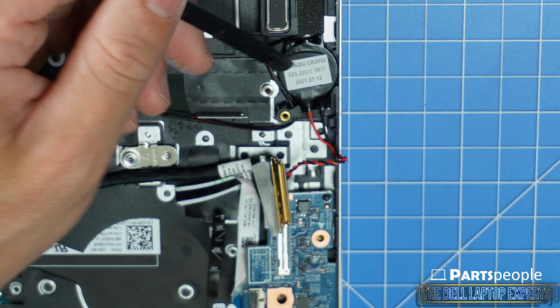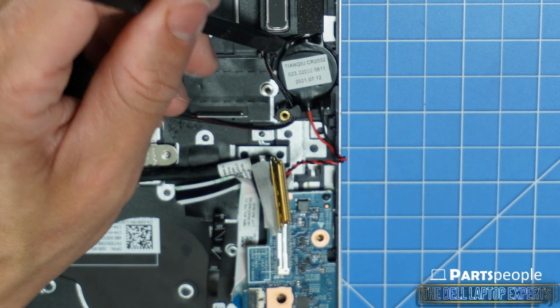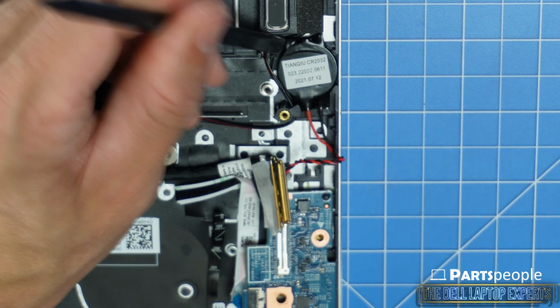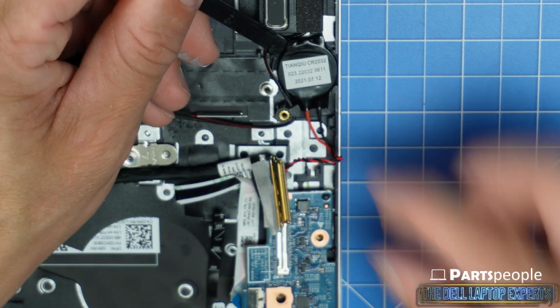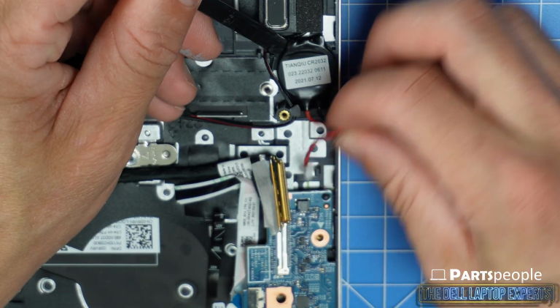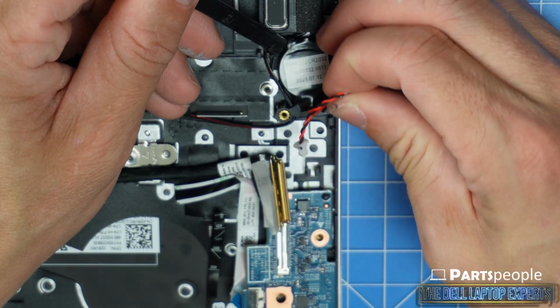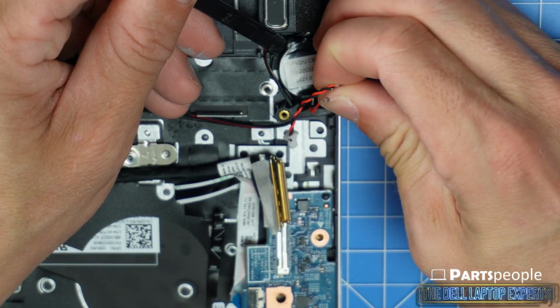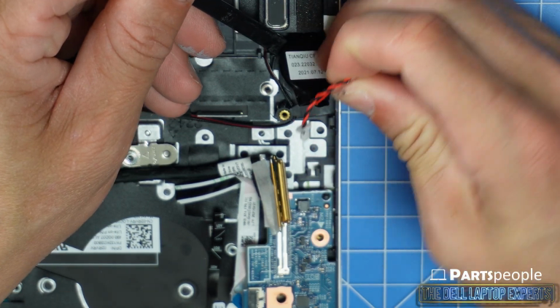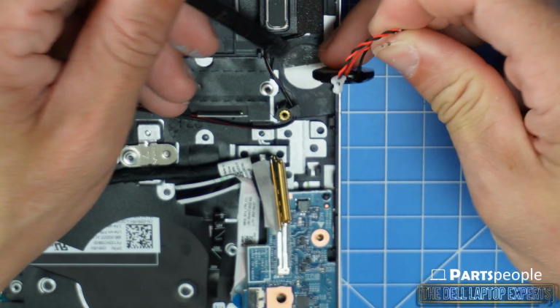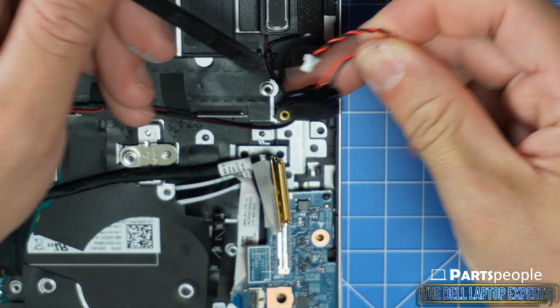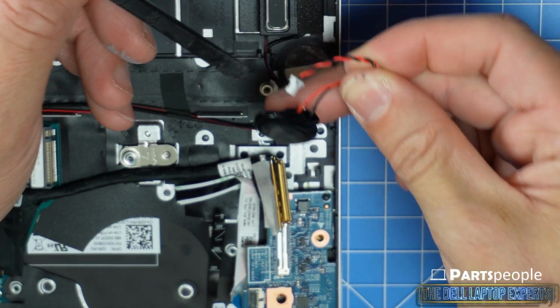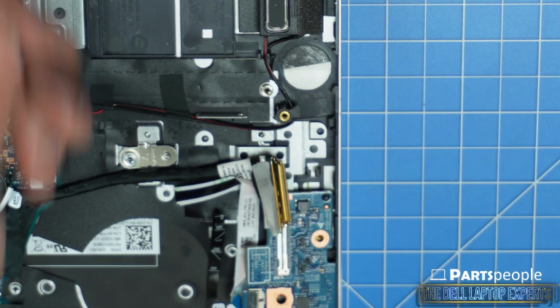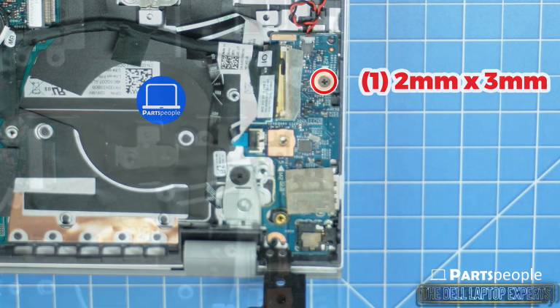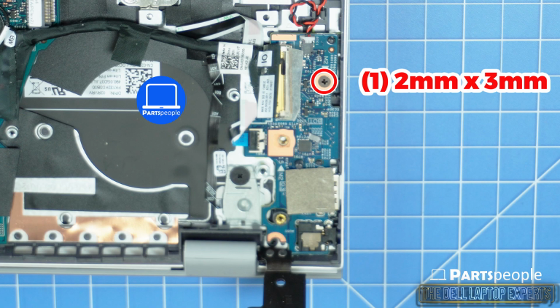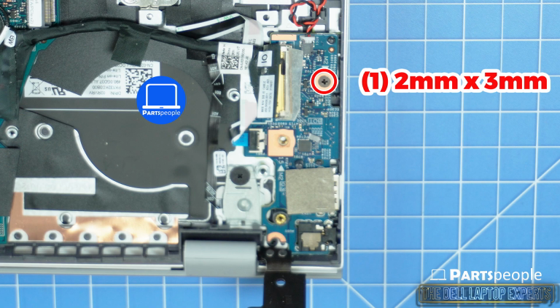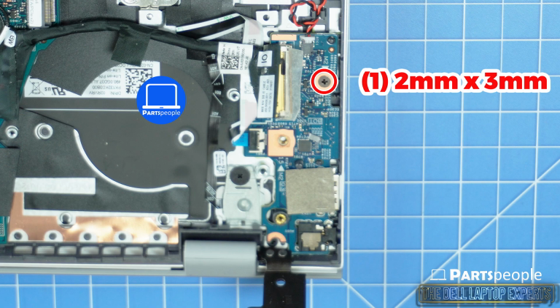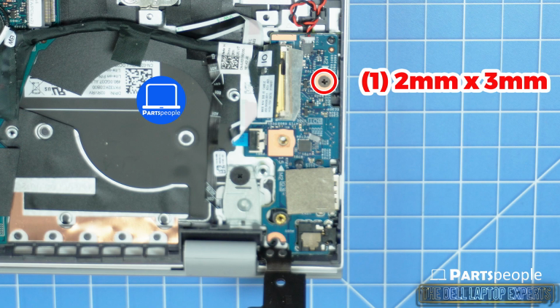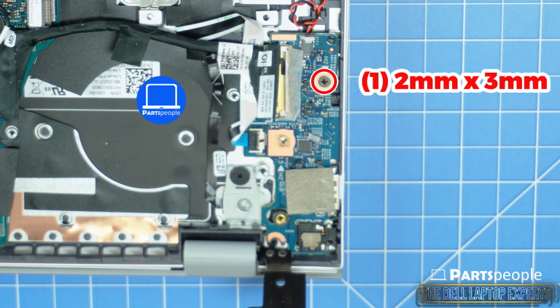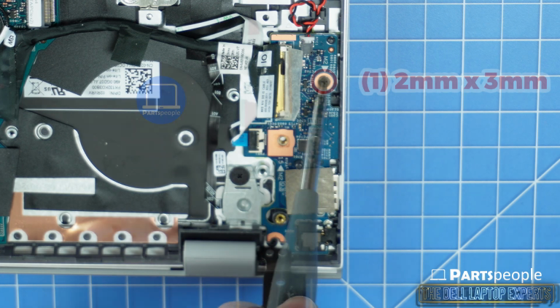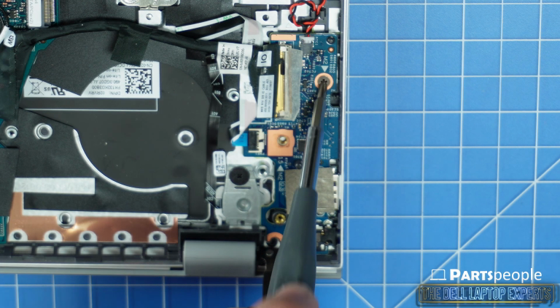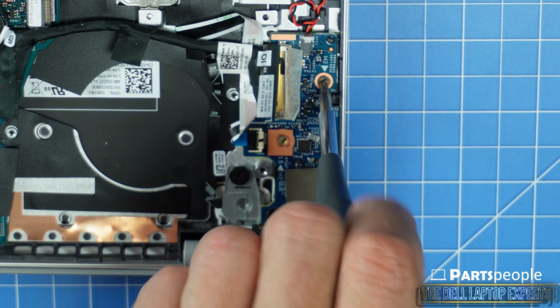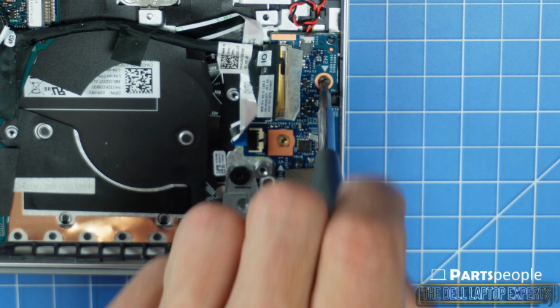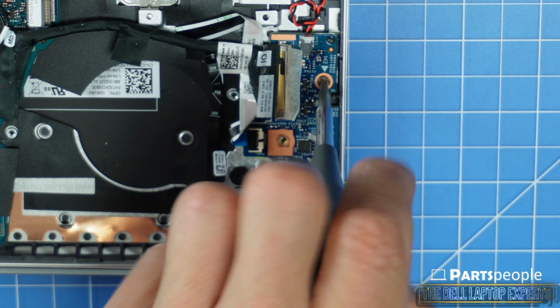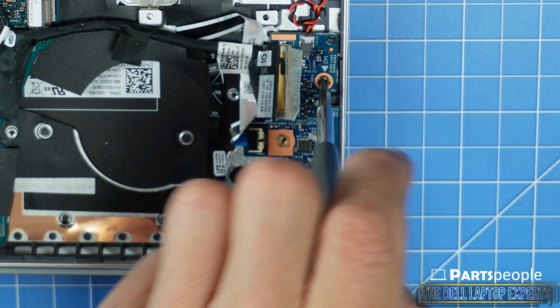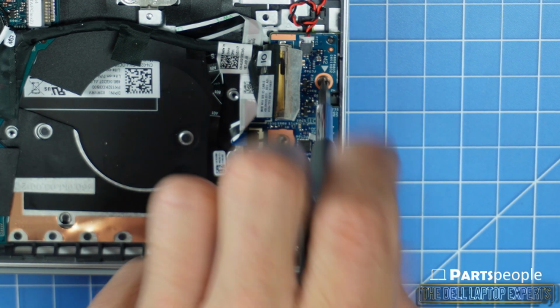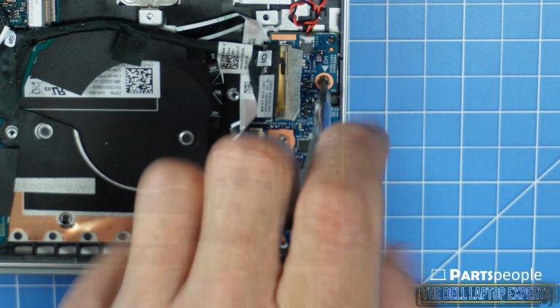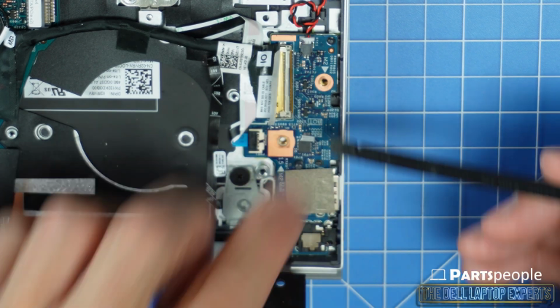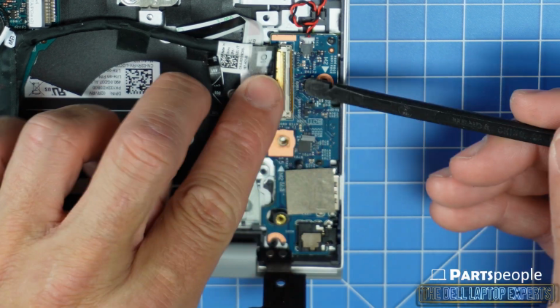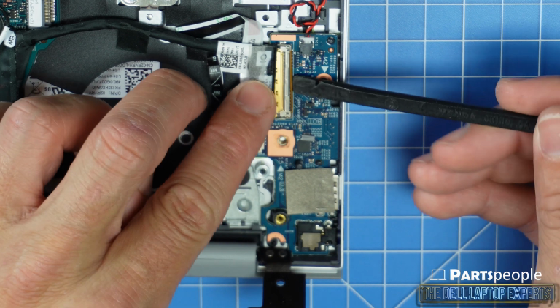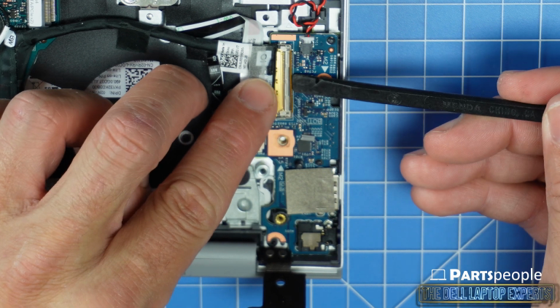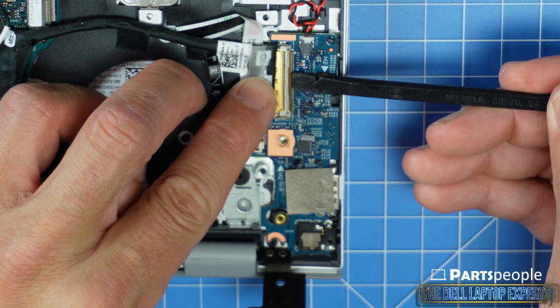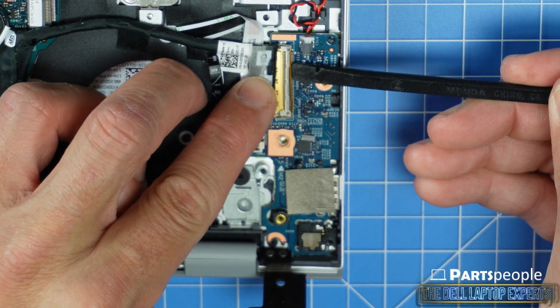Now you would disconnect the CMOS battery. Unscrew and disconnect the IO board, making sure to carefully unsnap the locking mechanisms as you go.